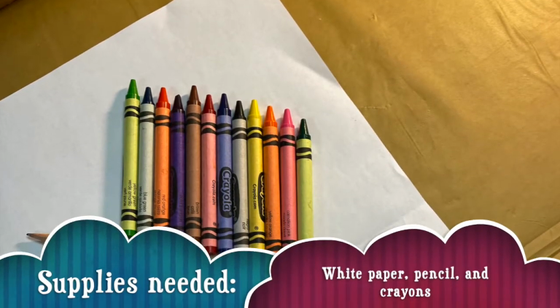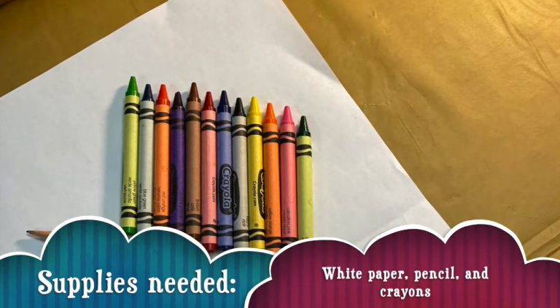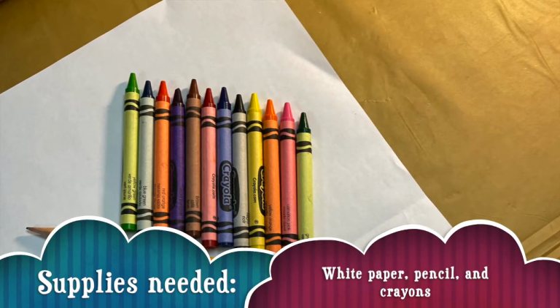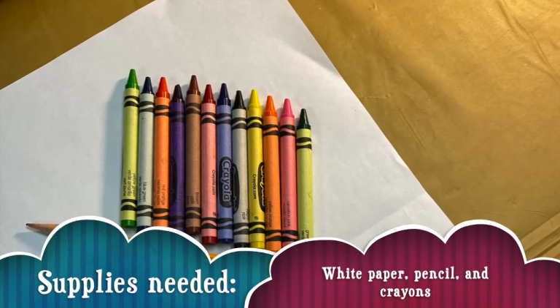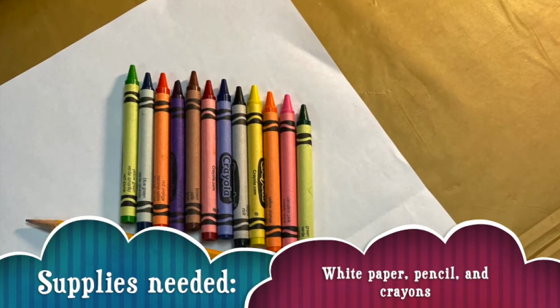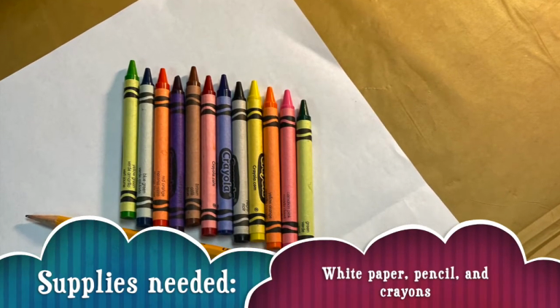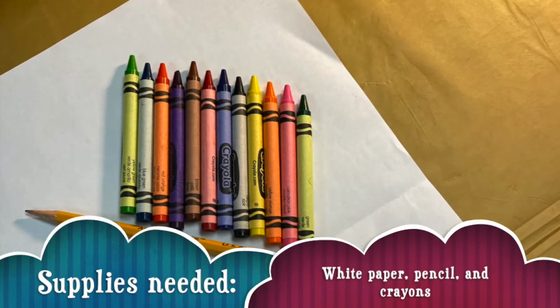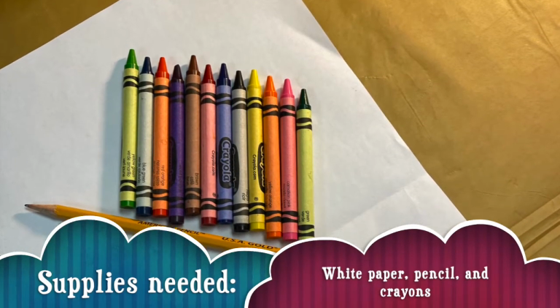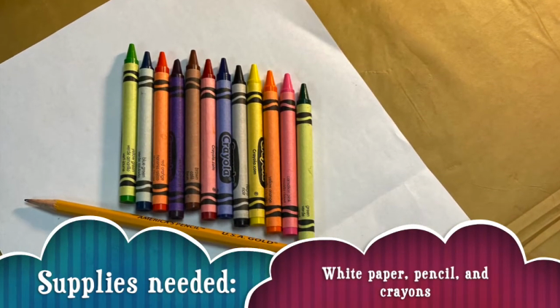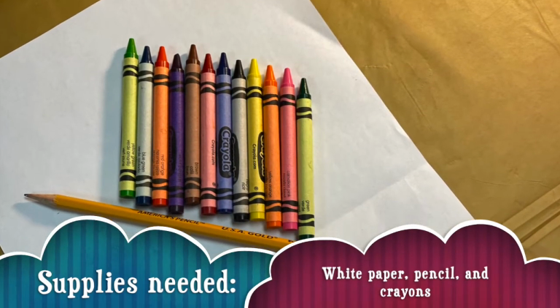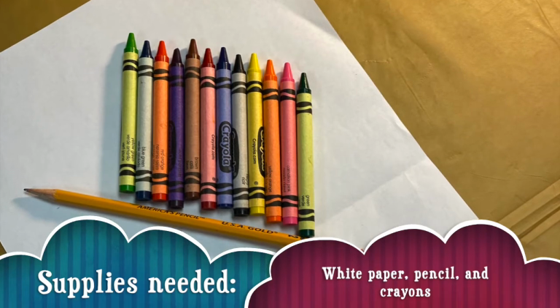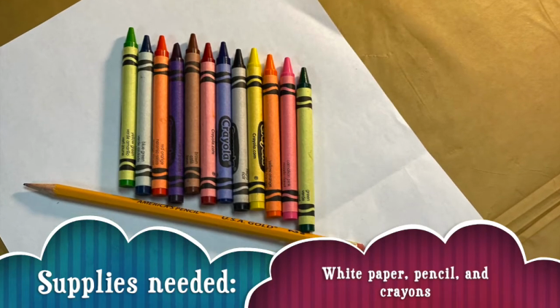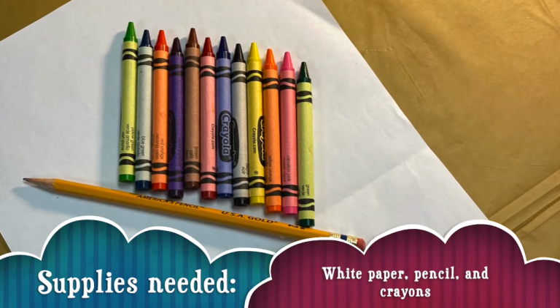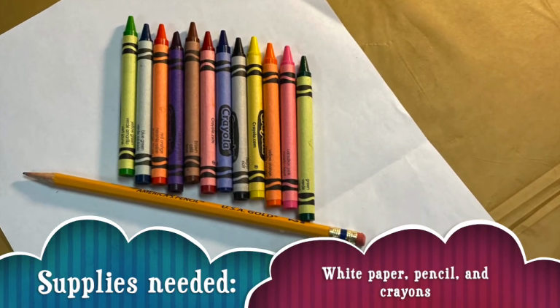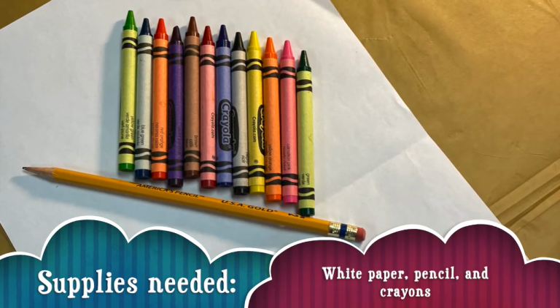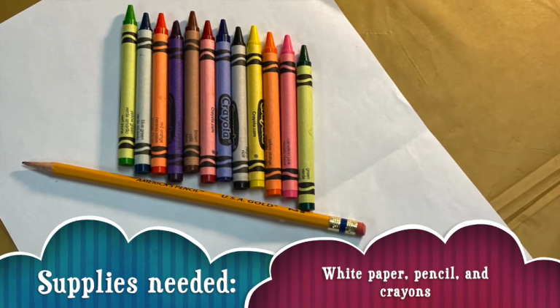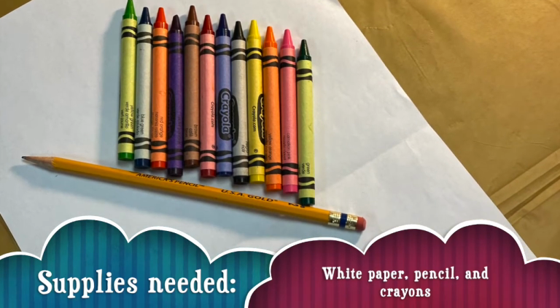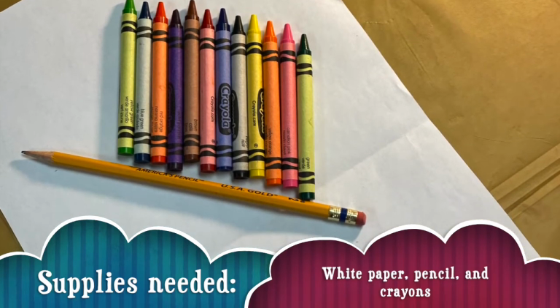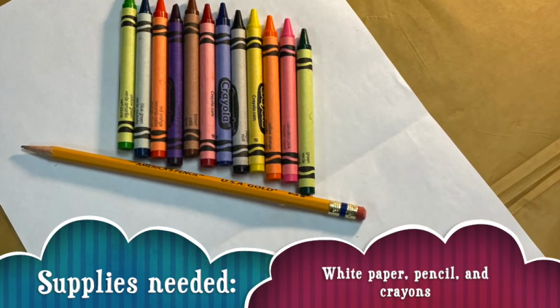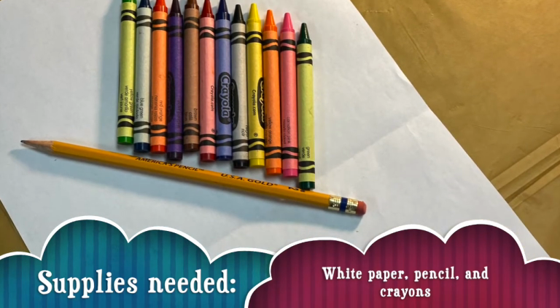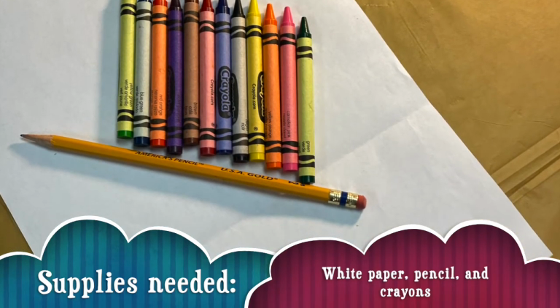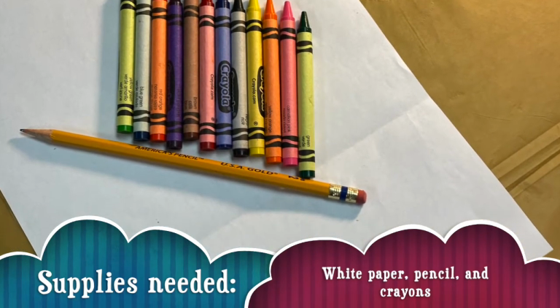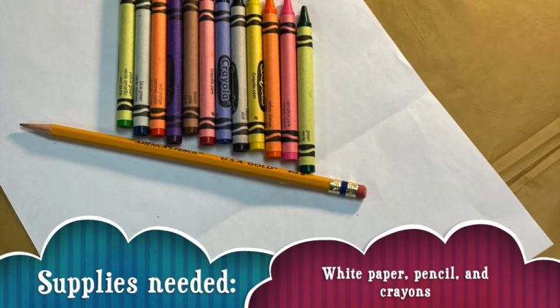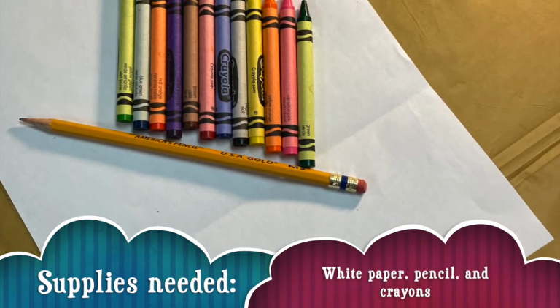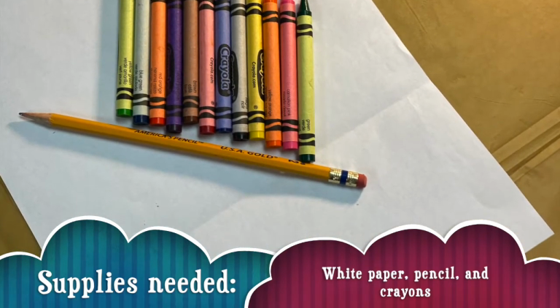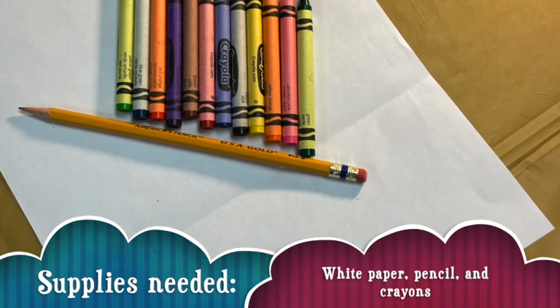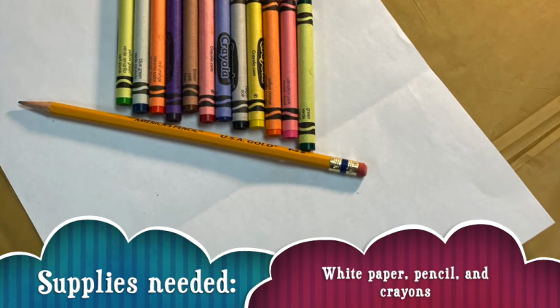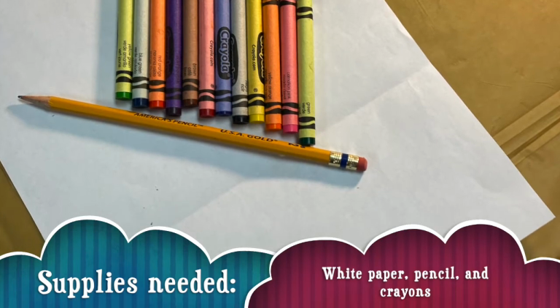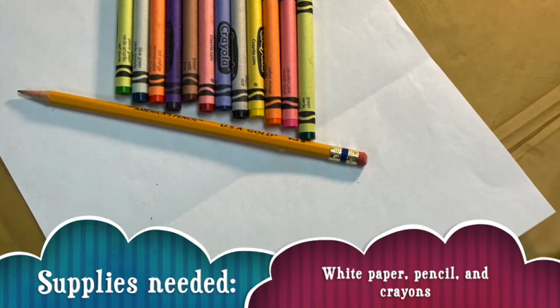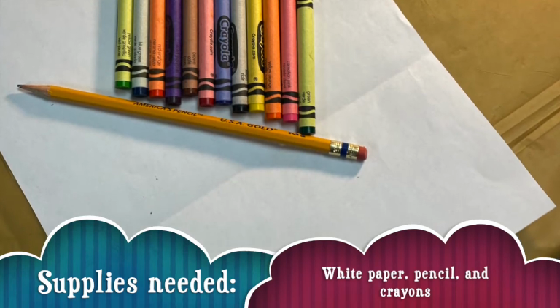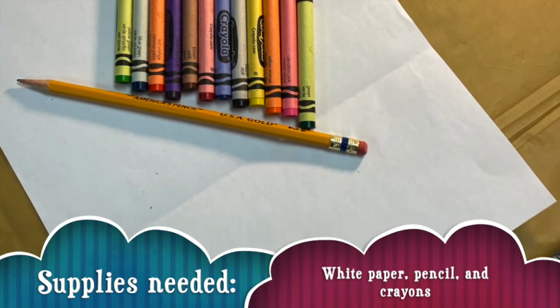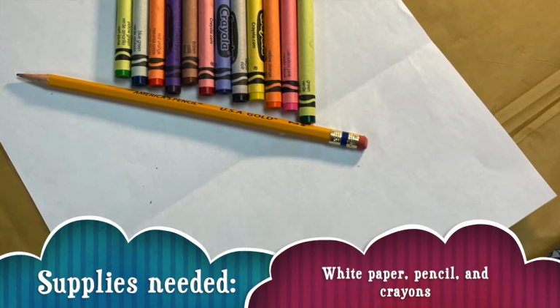Hey guys, welcome to my channel. Here are the supplies you're going to need for today — it's very simple: a piece of blank paper, a pencil, and your favorite crayons.